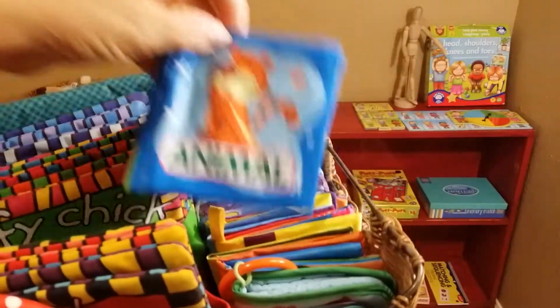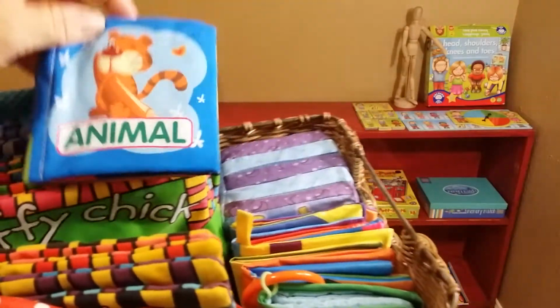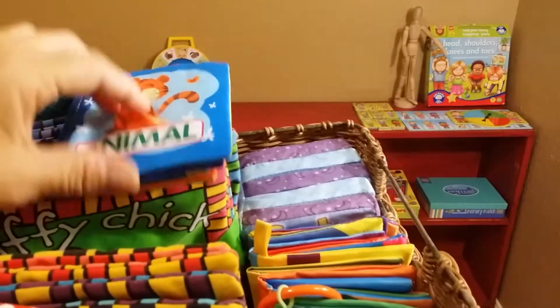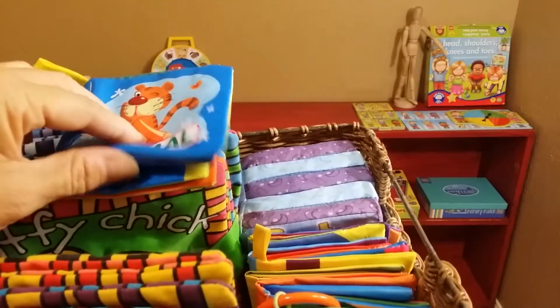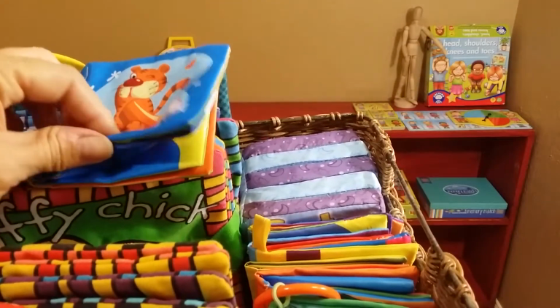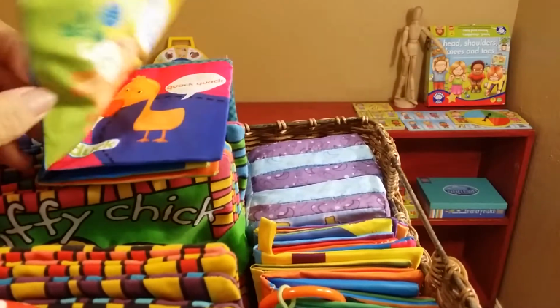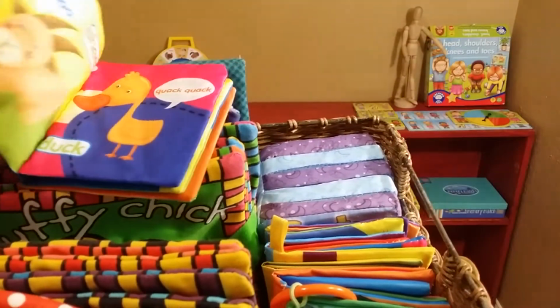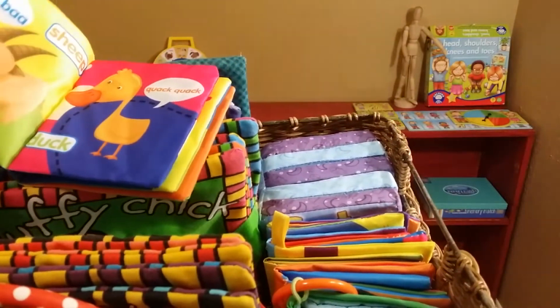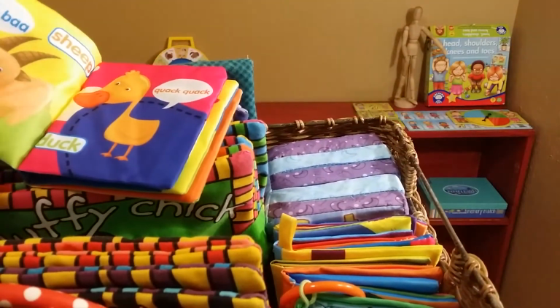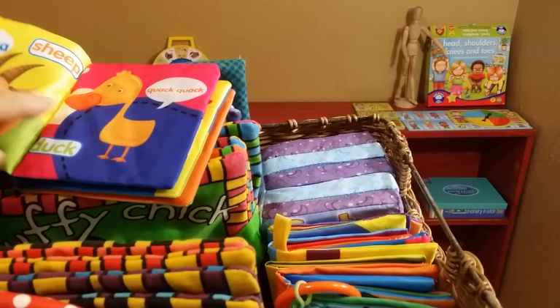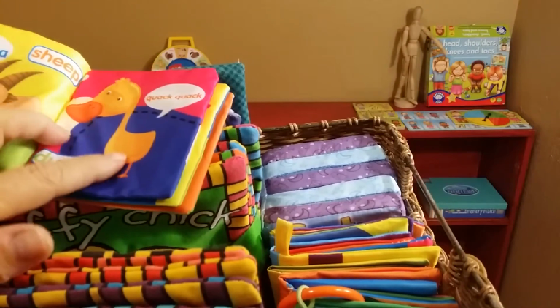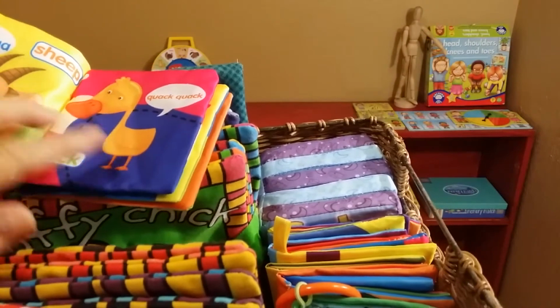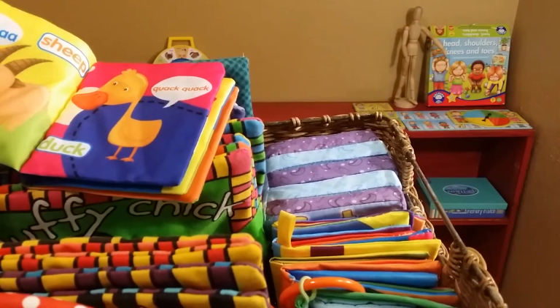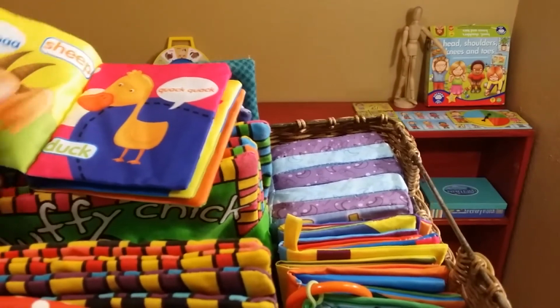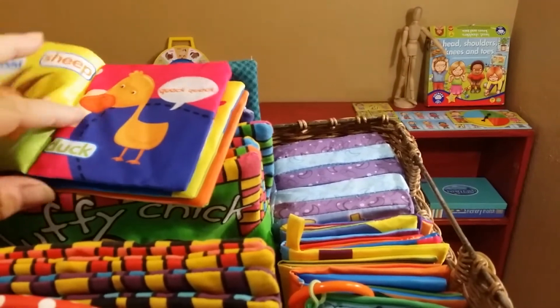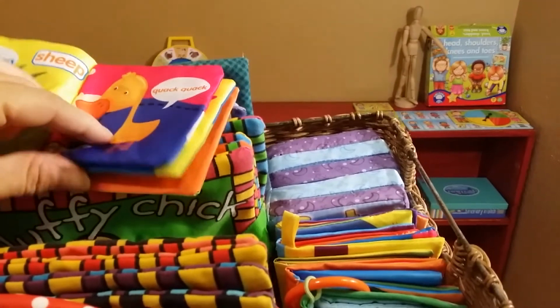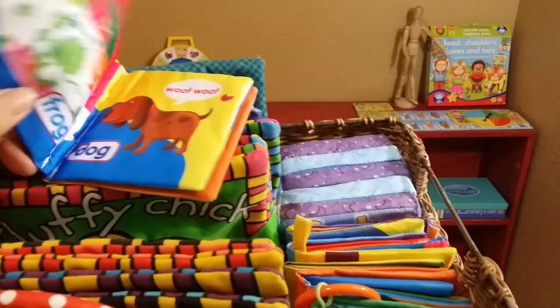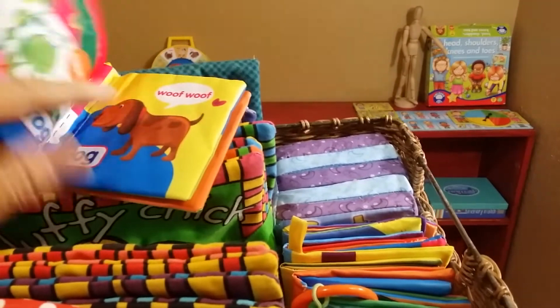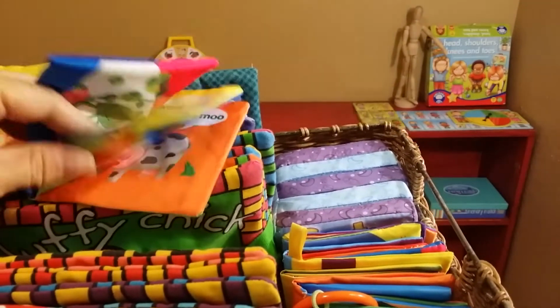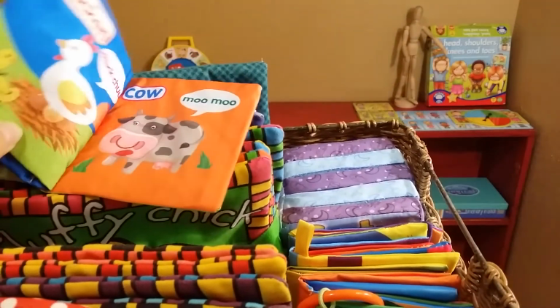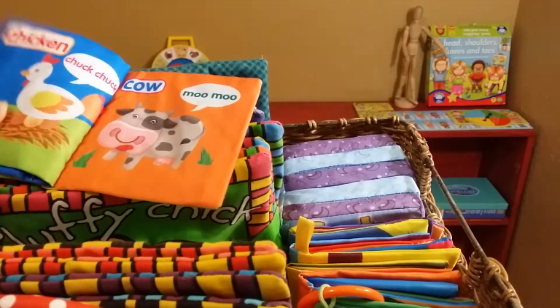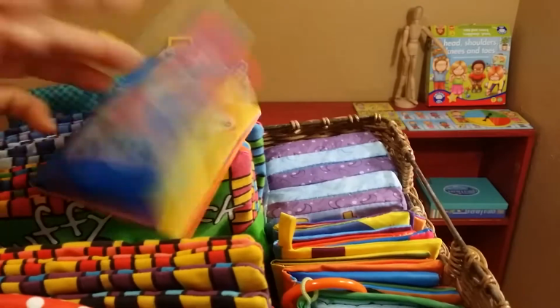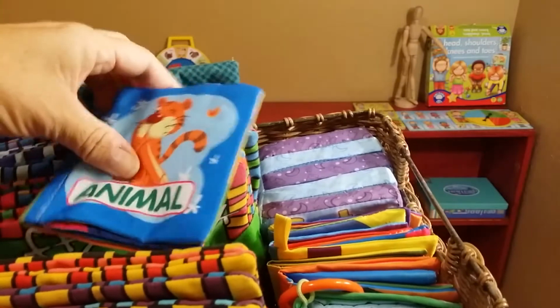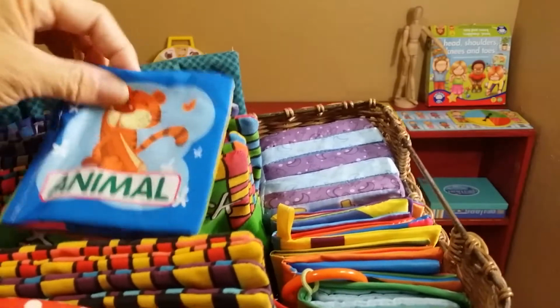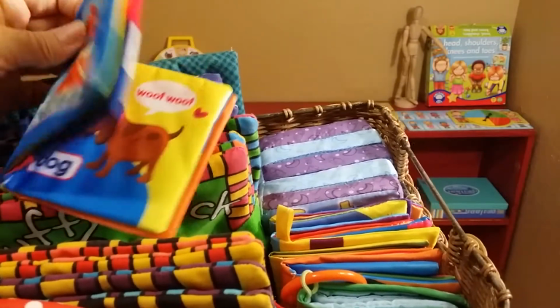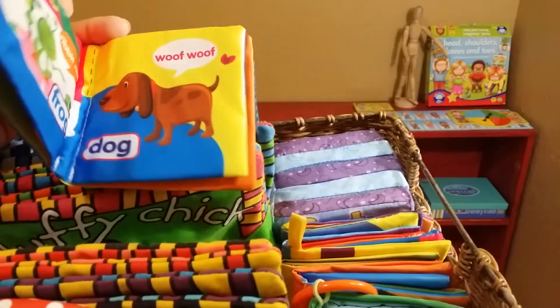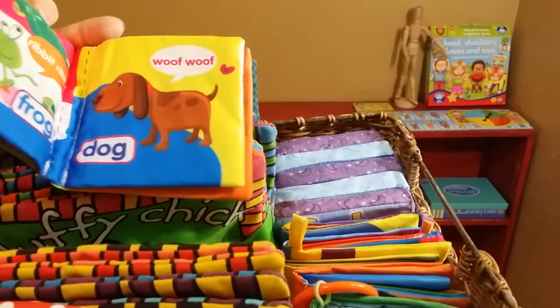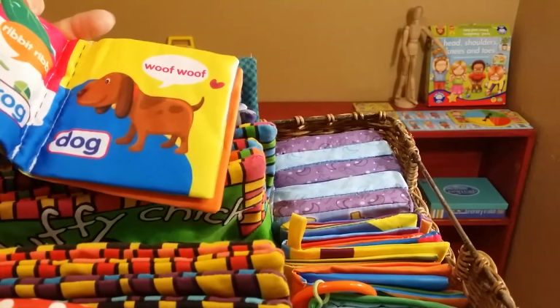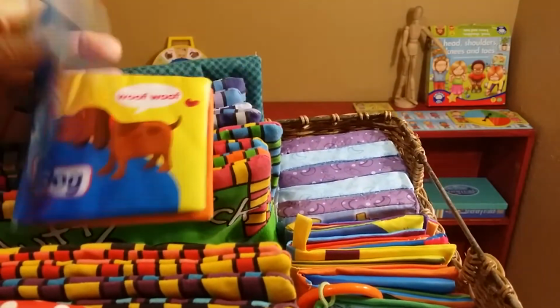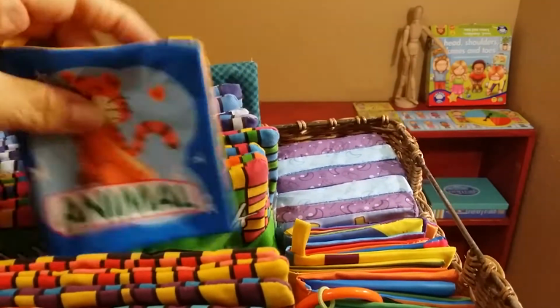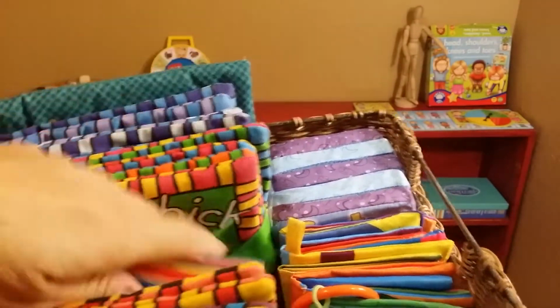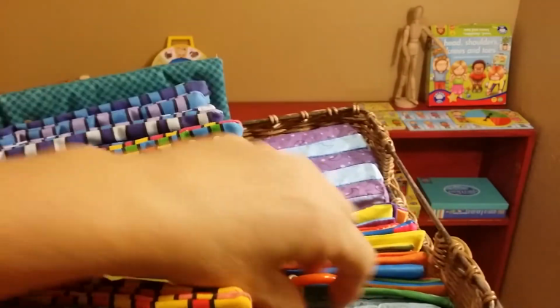There are smaller books for traveling and putting in your diaper bag — quack quack, bah, sheep, duck. You're talking to them, teaching them: duck, quack quack, that kind of thing.